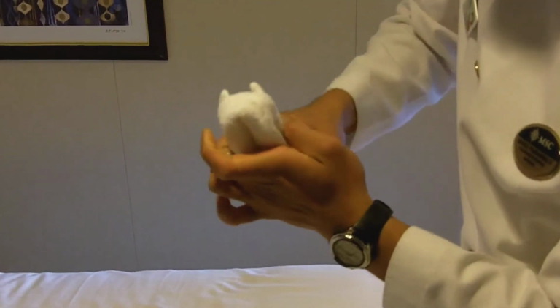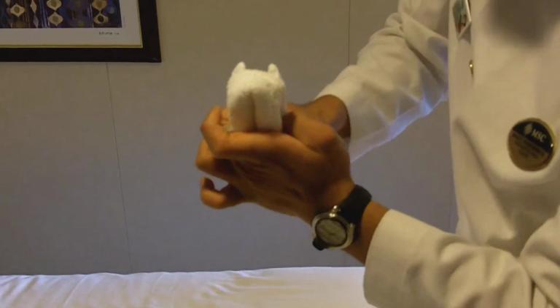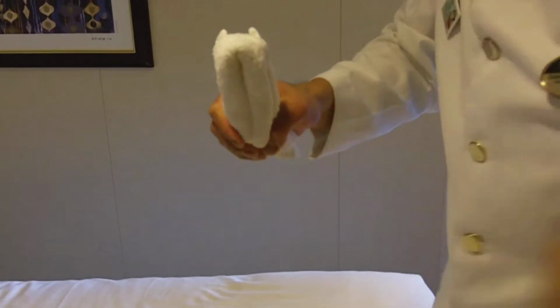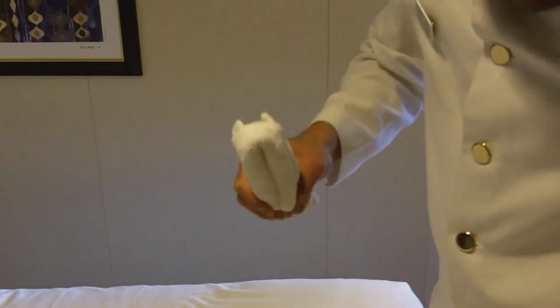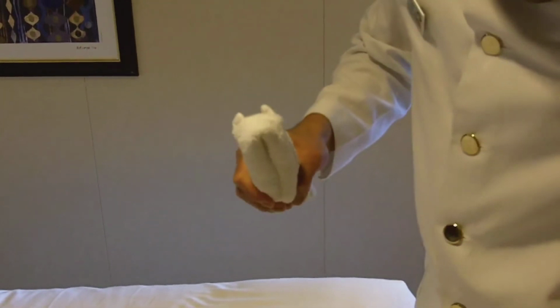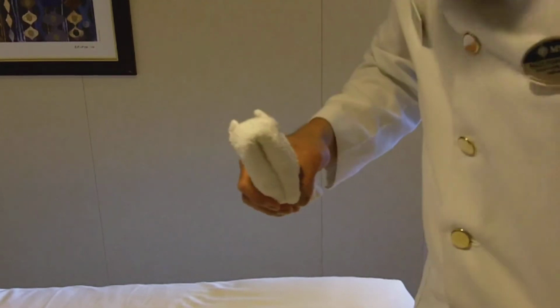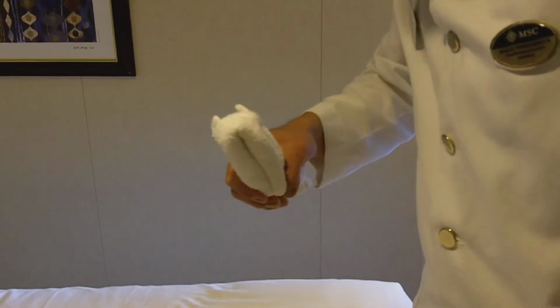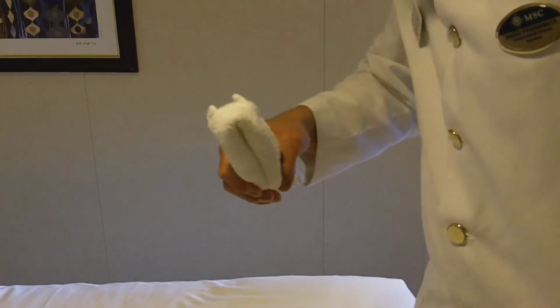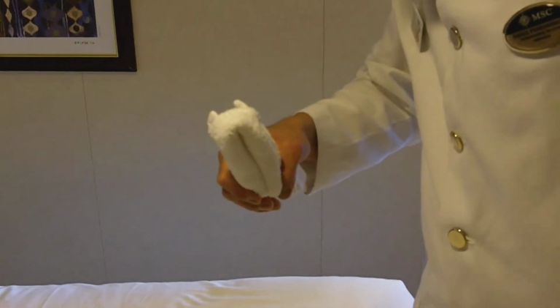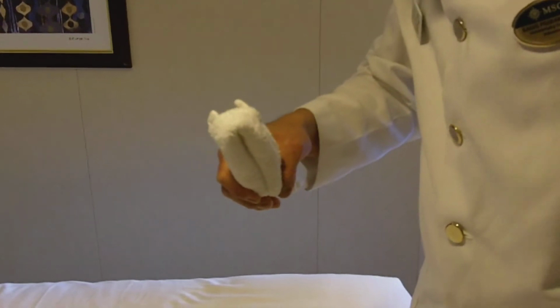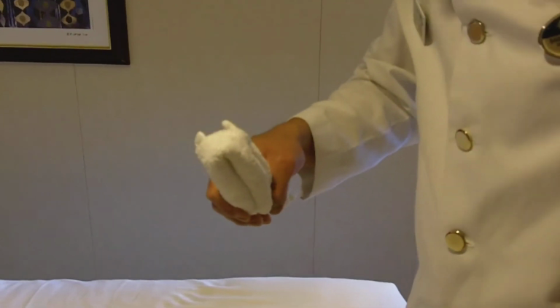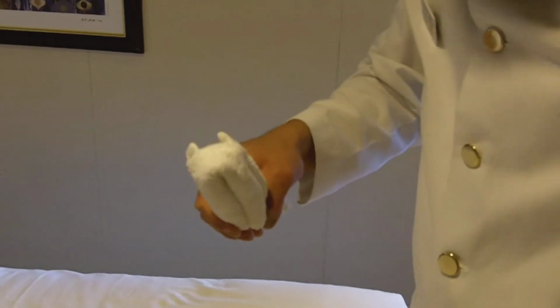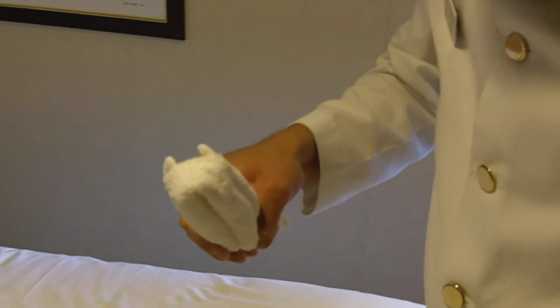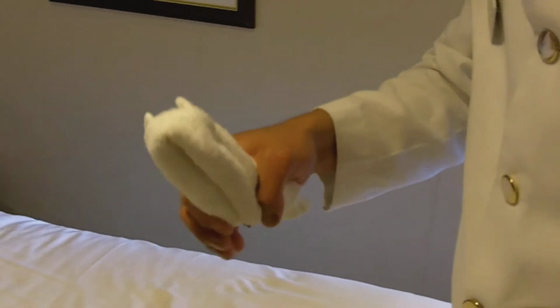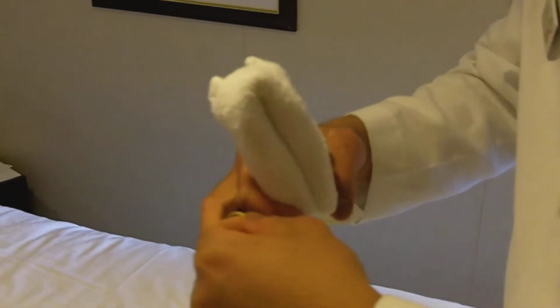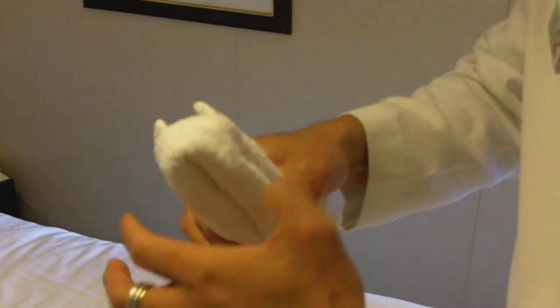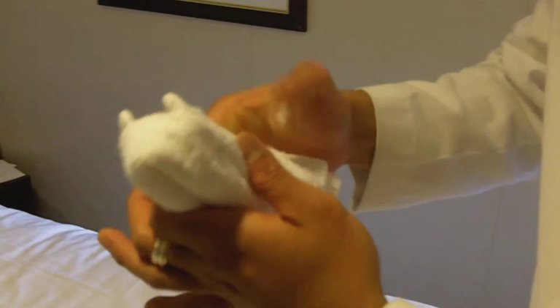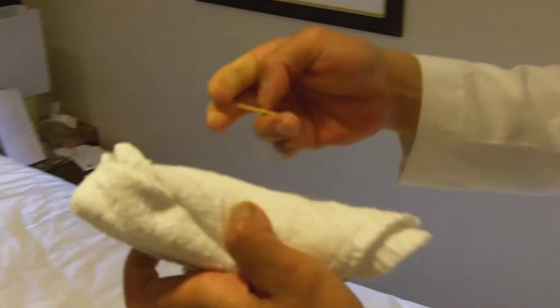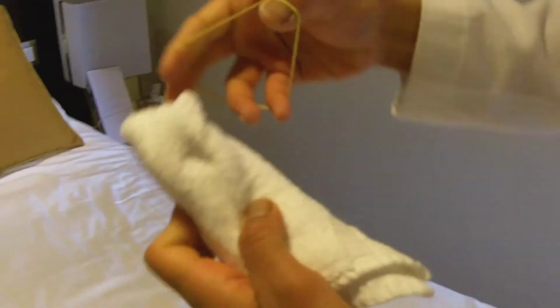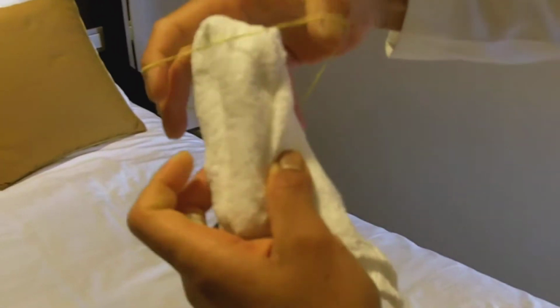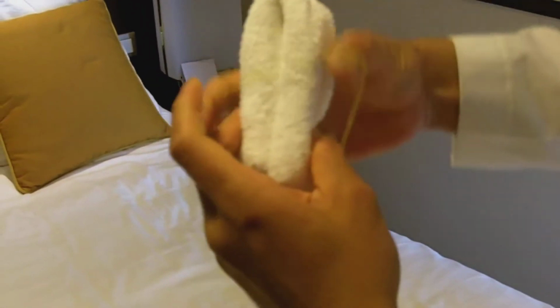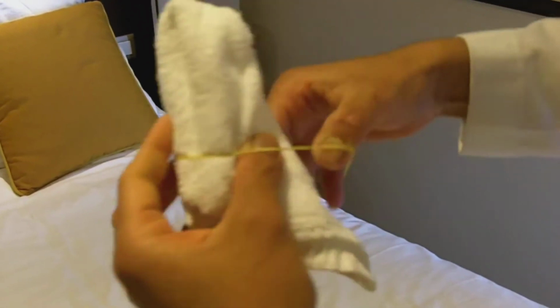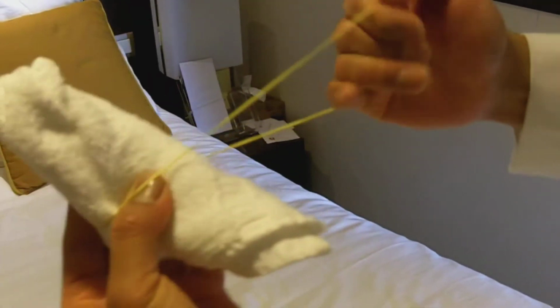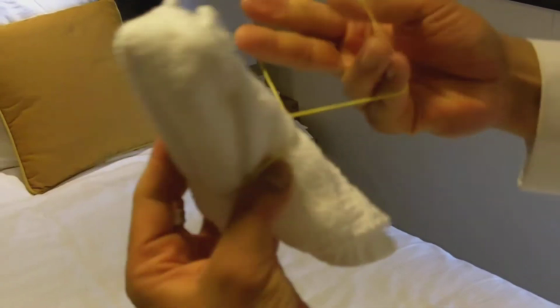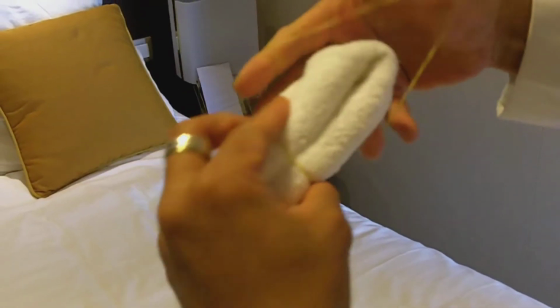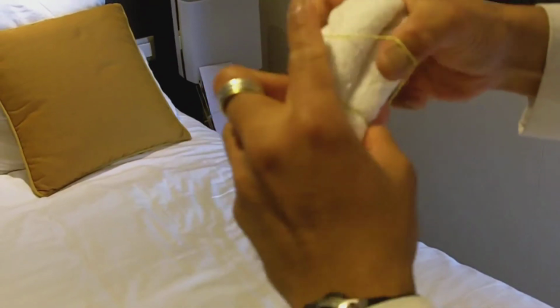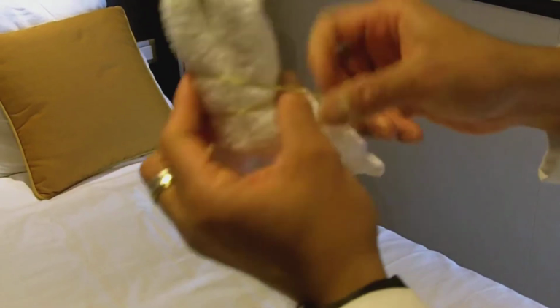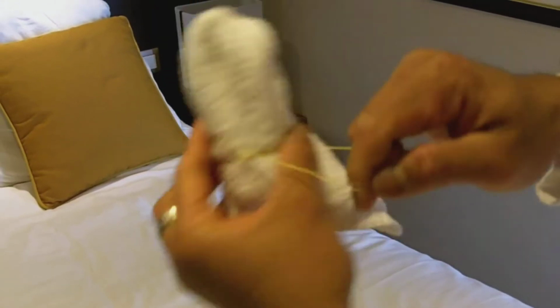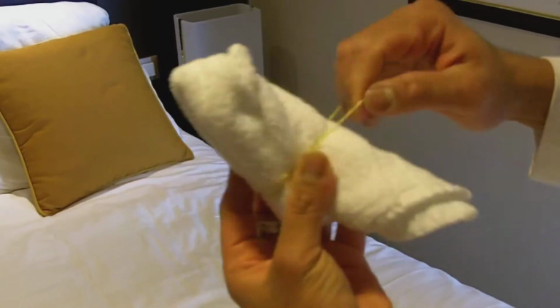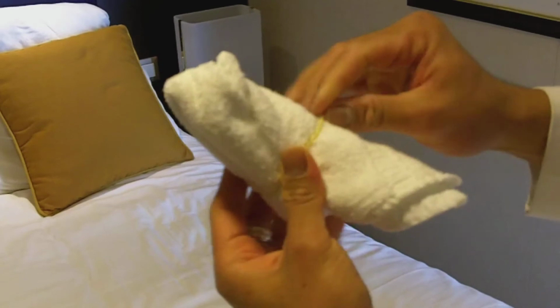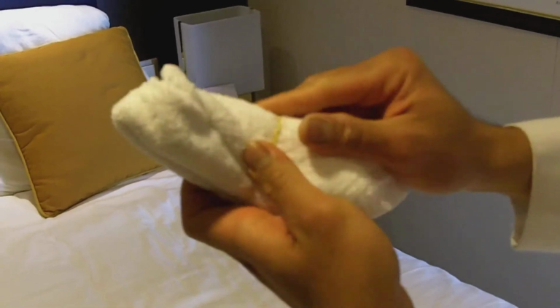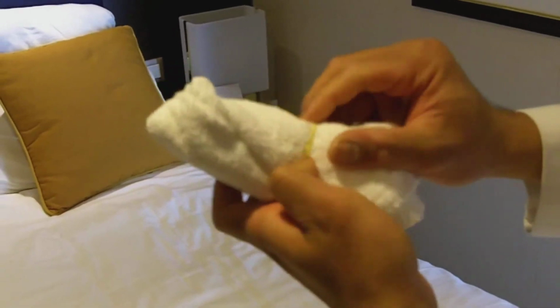We need also a rubber band. We tie it with the rubber band.